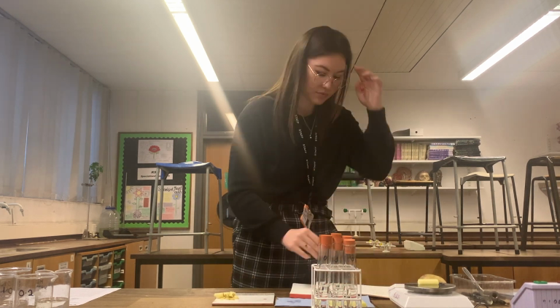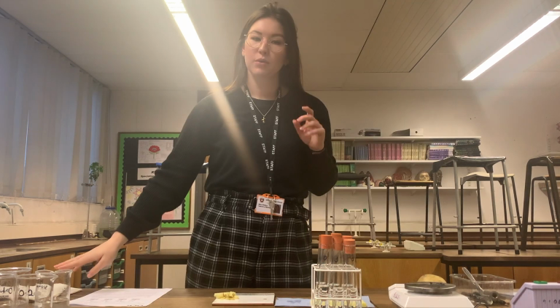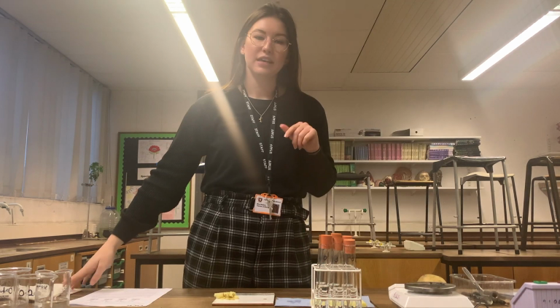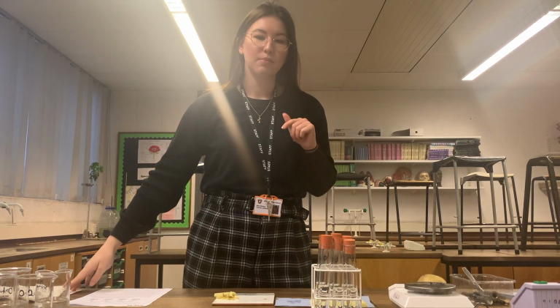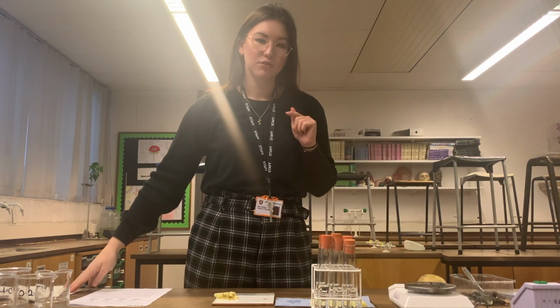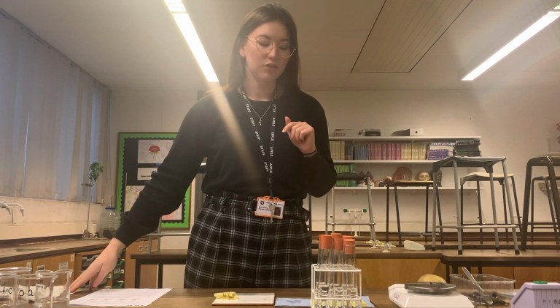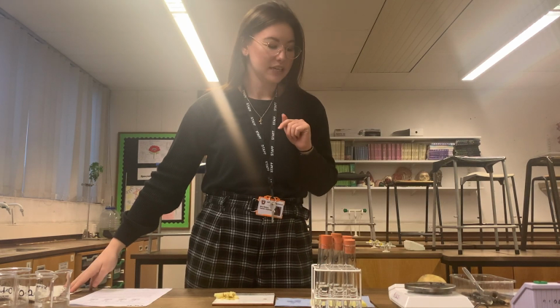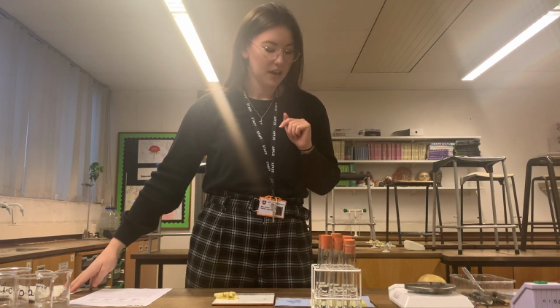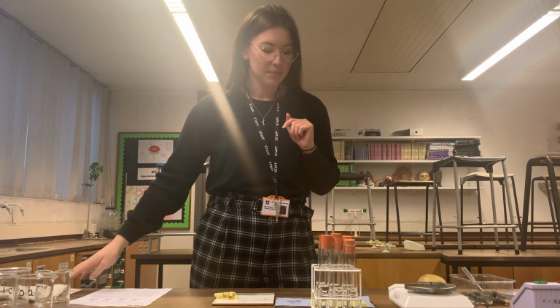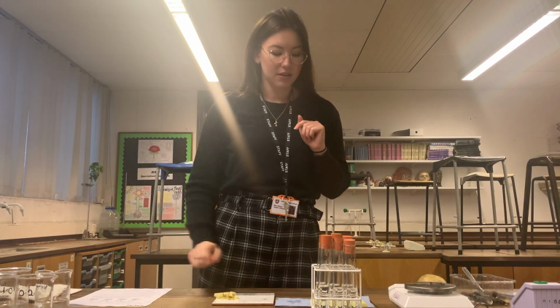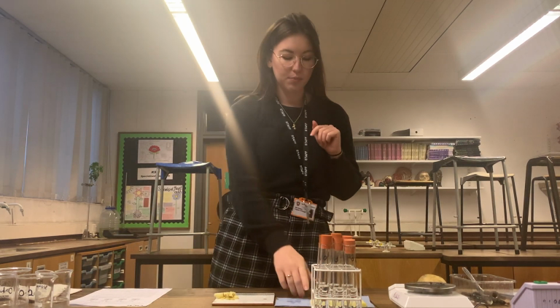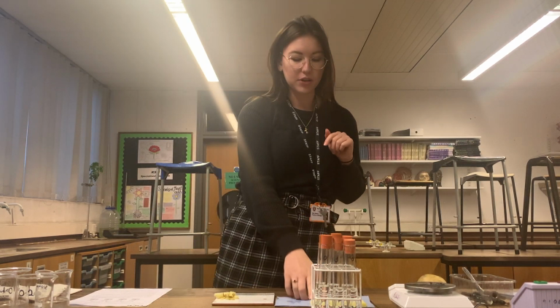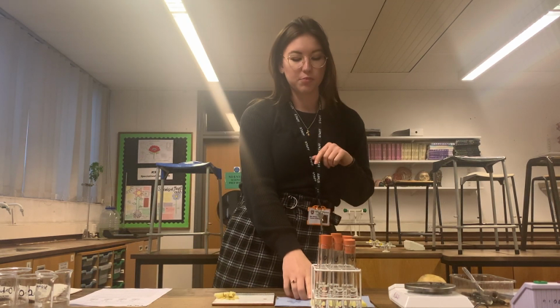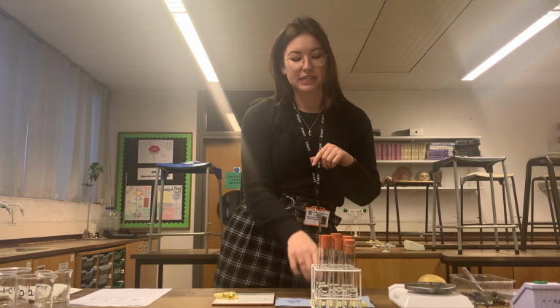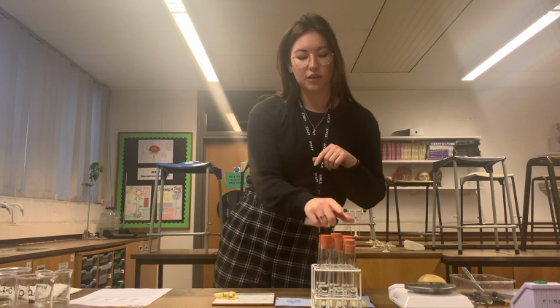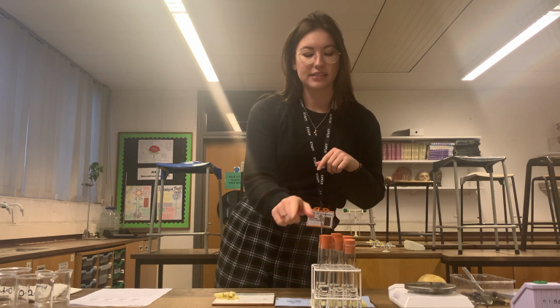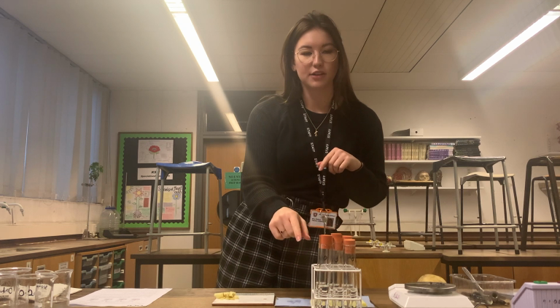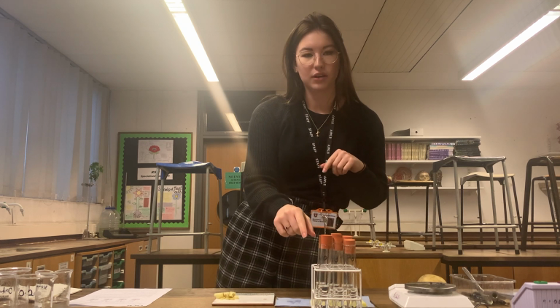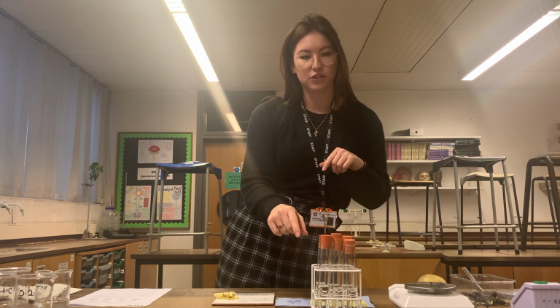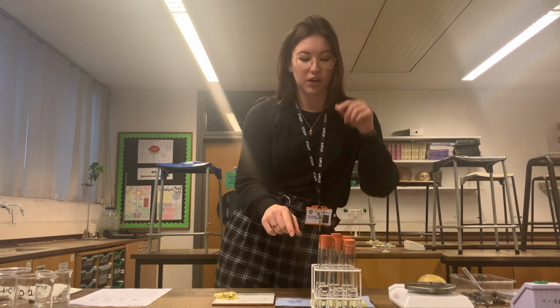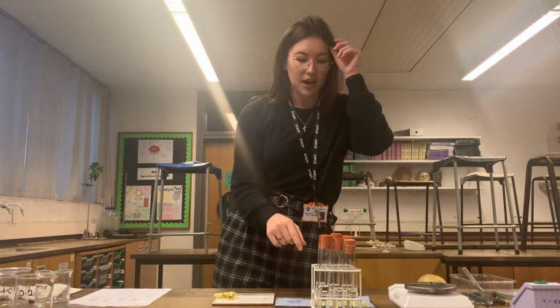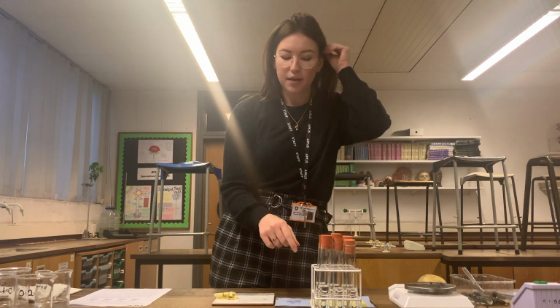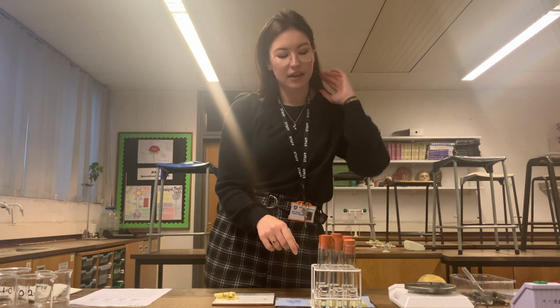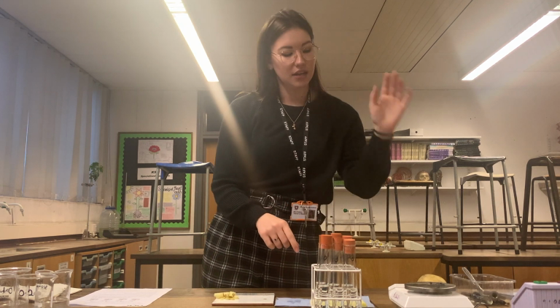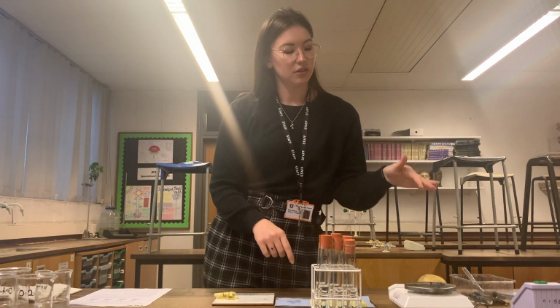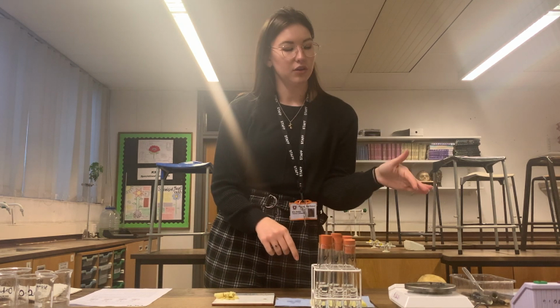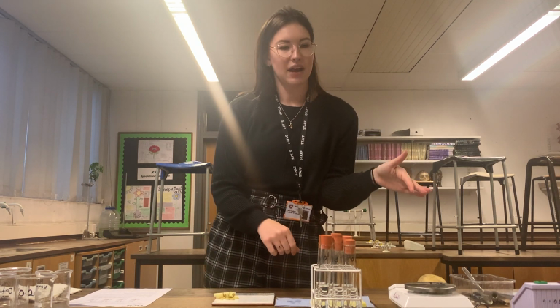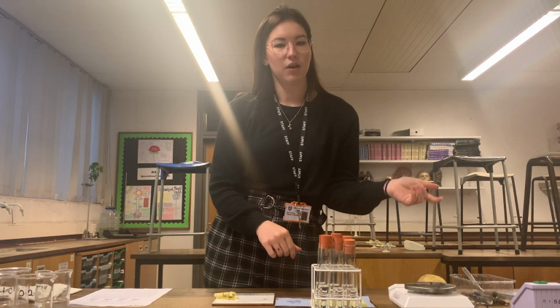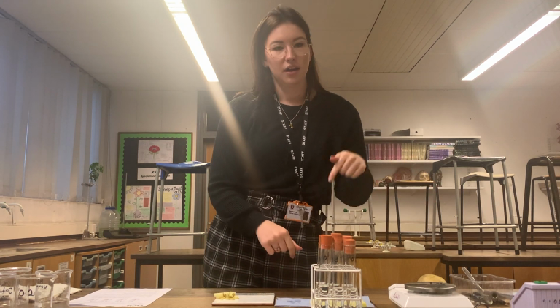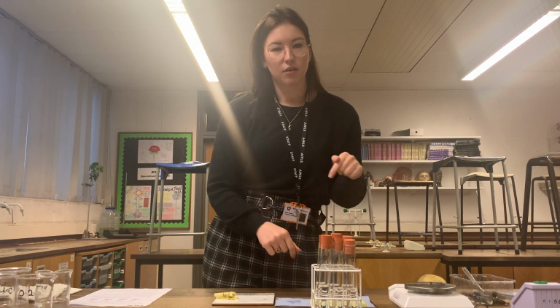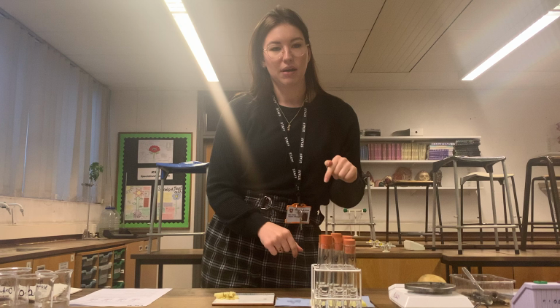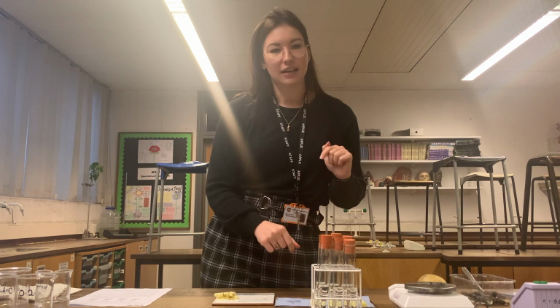The method says to roll the potato cylinders in paper towel three times each, and it's important we do the same for every one so that it's a fair test. They're rolled and dried, so next I need to weigh each of them on the balance and record their initial mass. With initial masses recorded, I'm now going to pop a tube of potato into each boiling tube, start the stopwatch for an hour and I'll come back later.